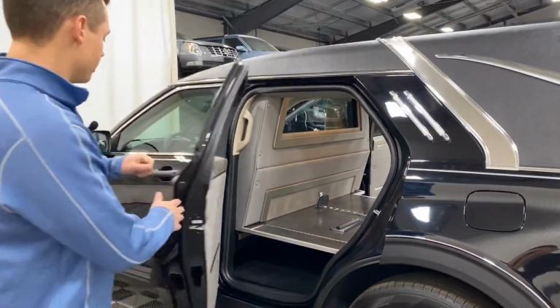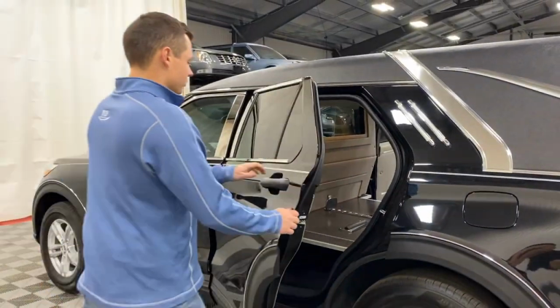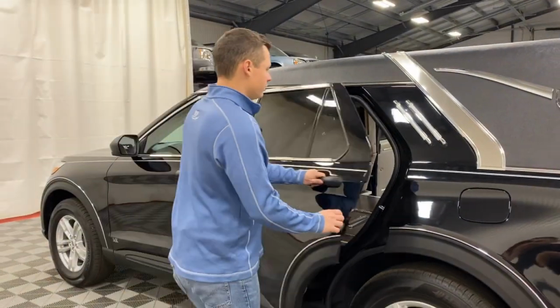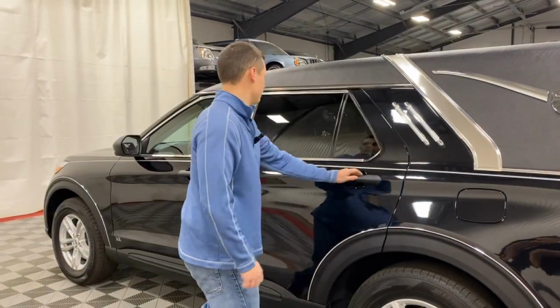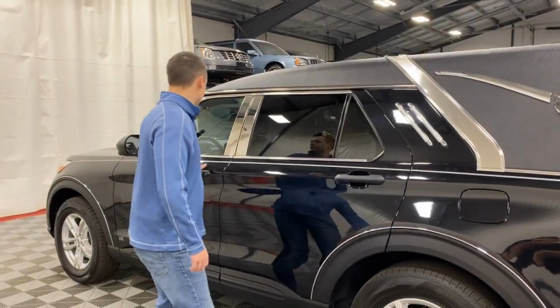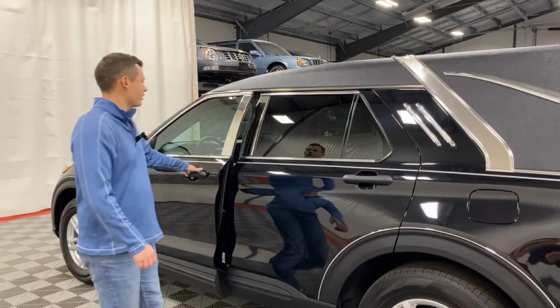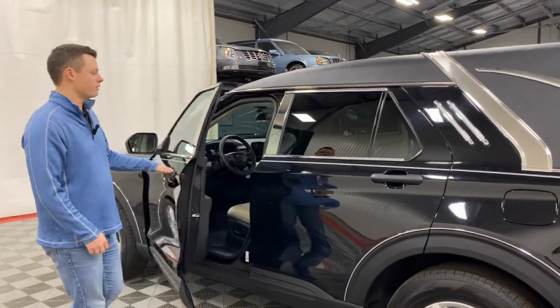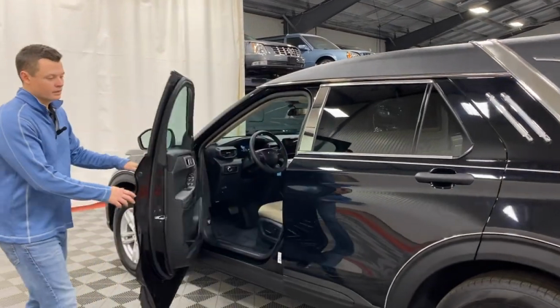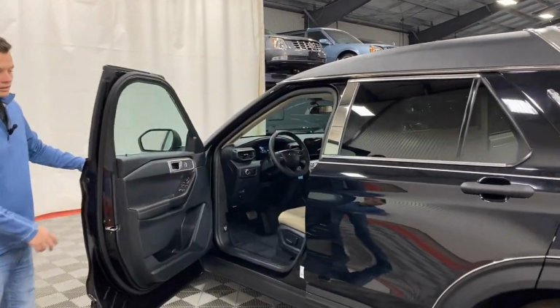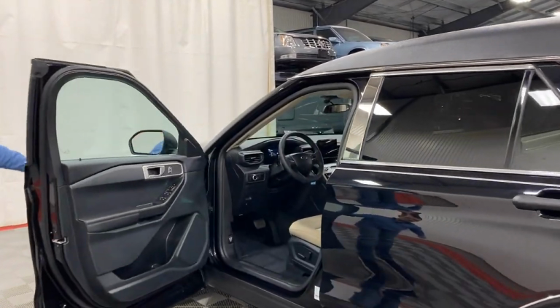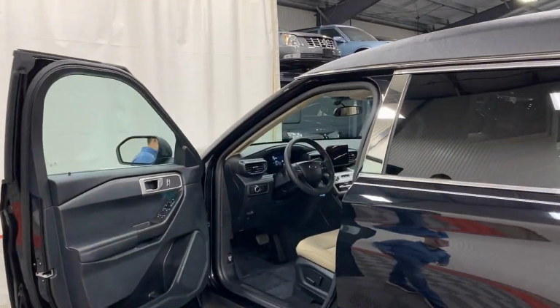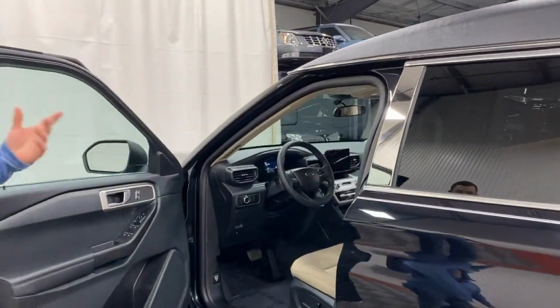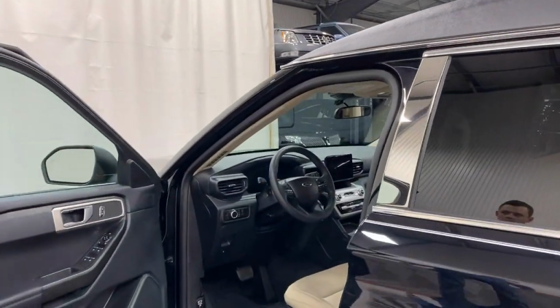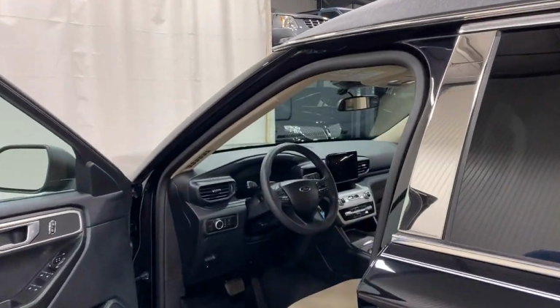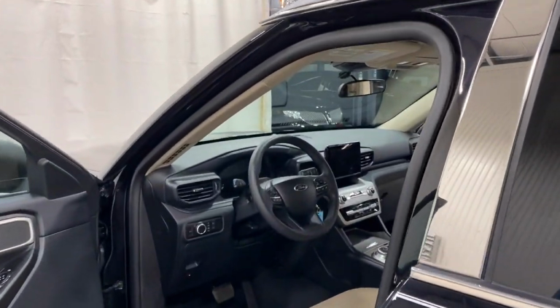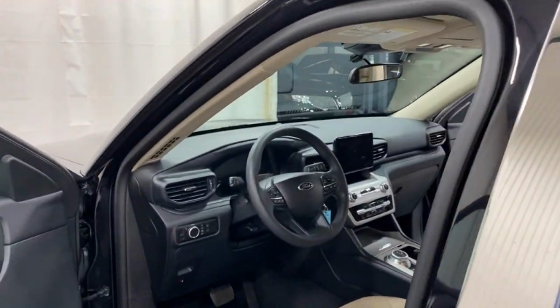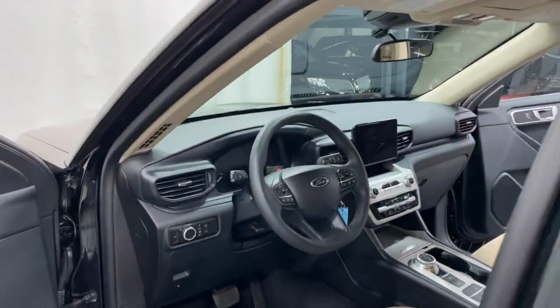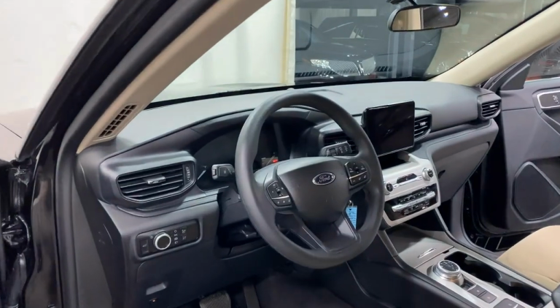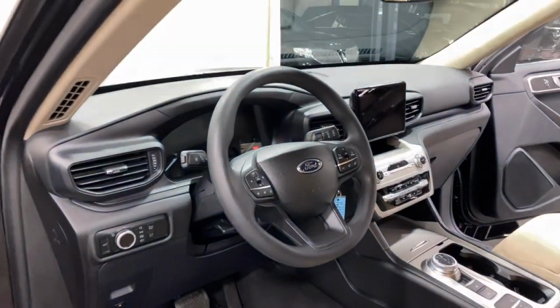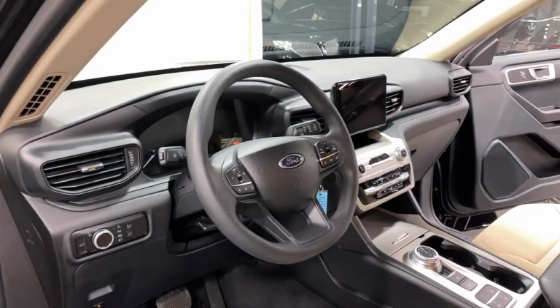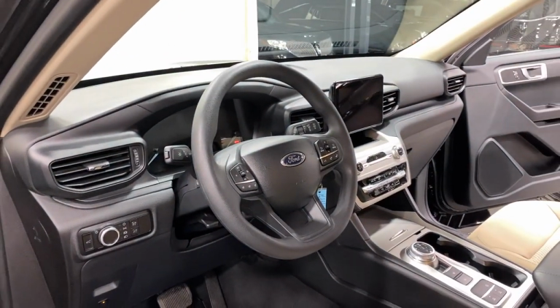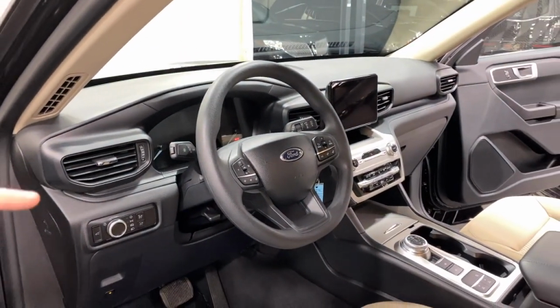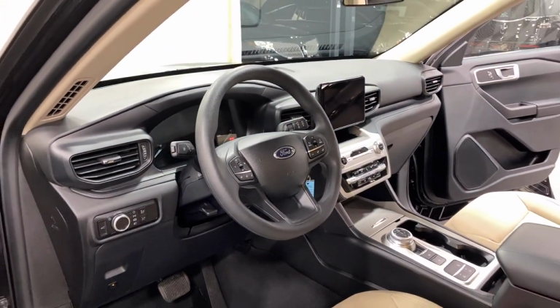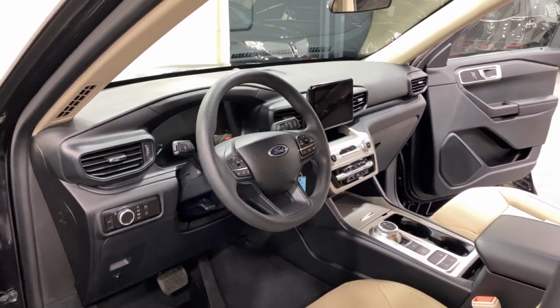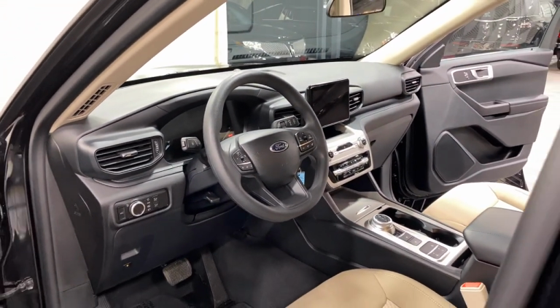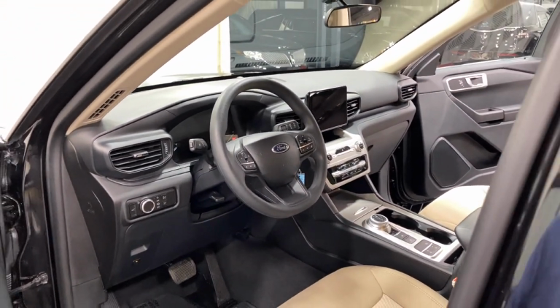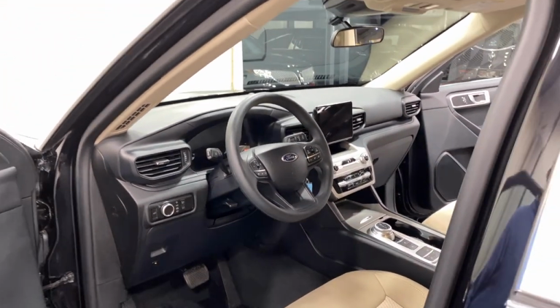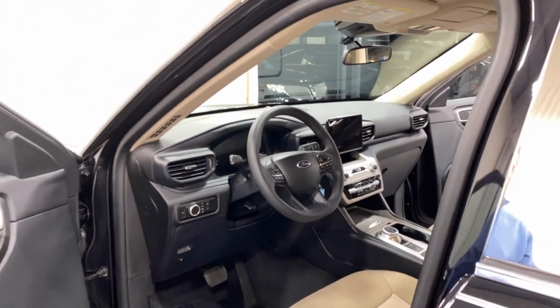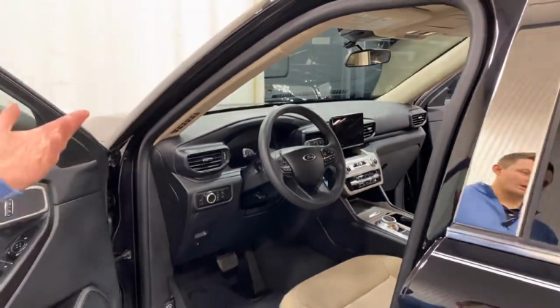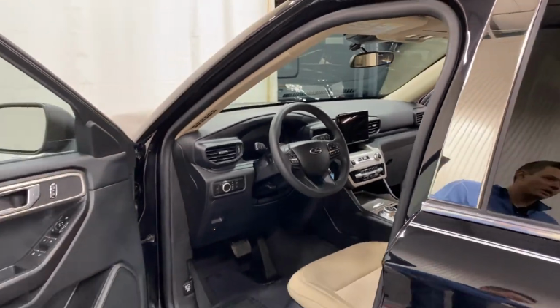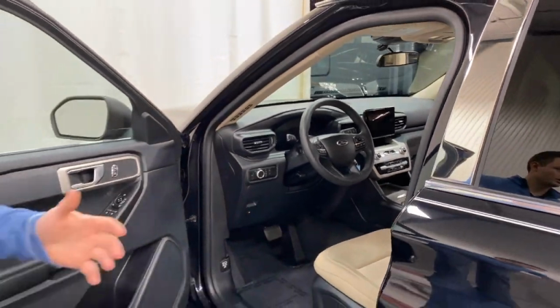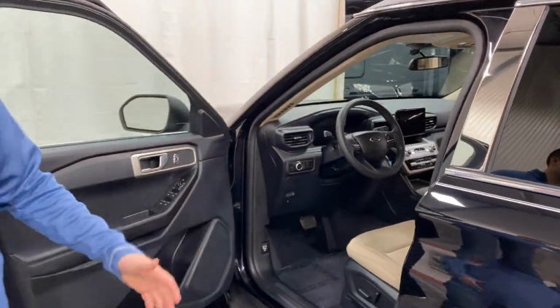Shutting this door and getting into the driver's compartment — this is mirrored as the passenger compartment. Black carpet, black dash, center silver, and then a beige seat. The headliner is beige as well, so that matches.